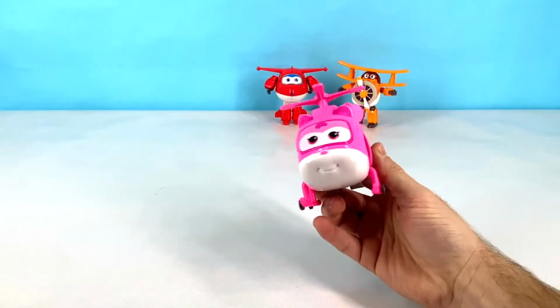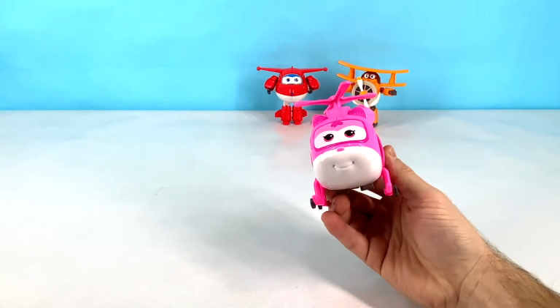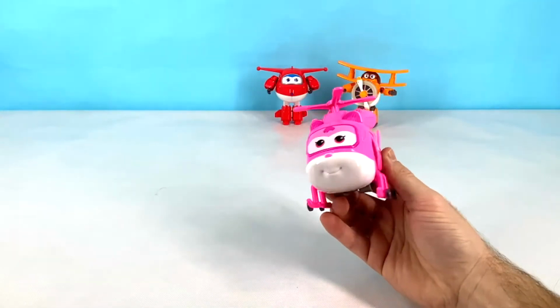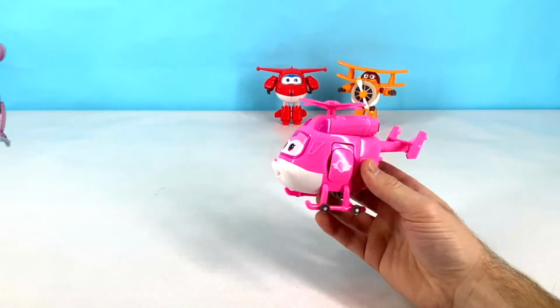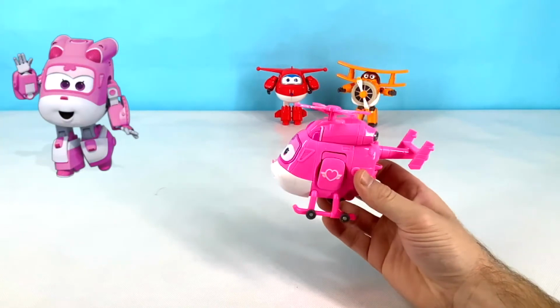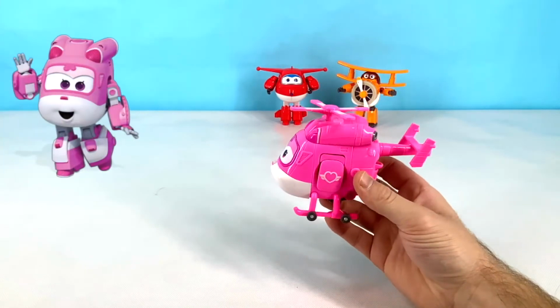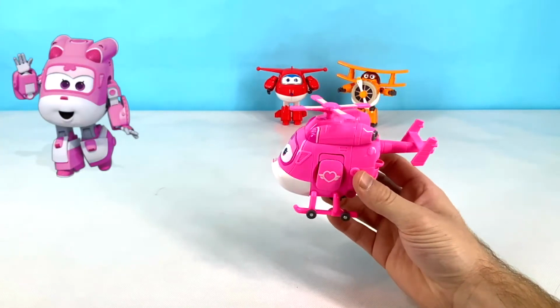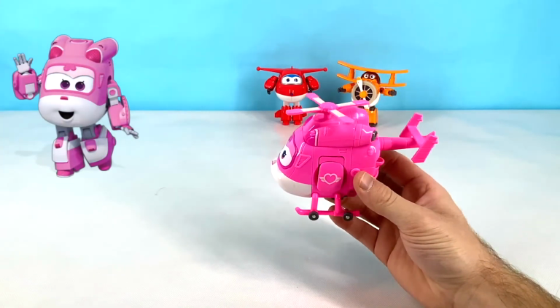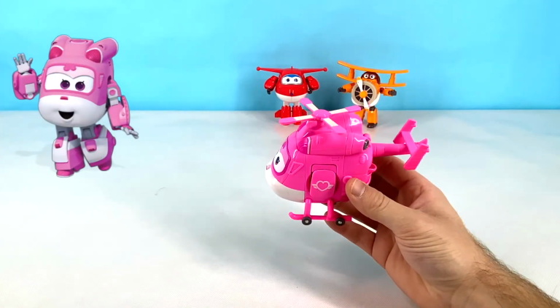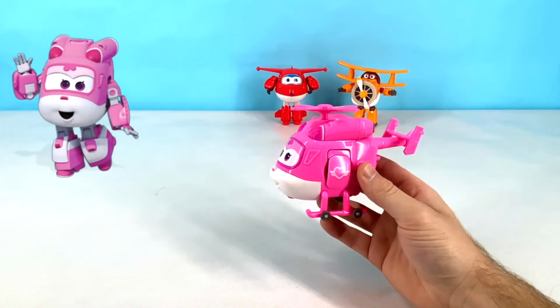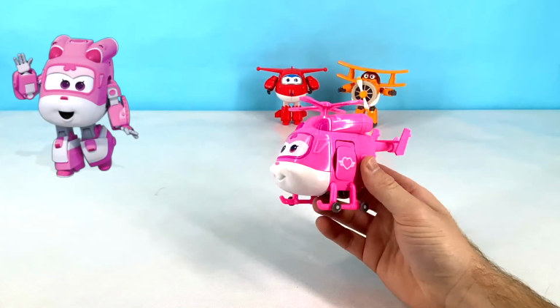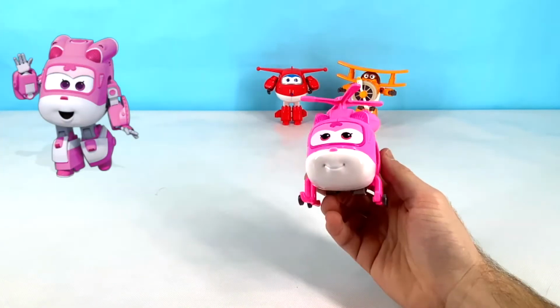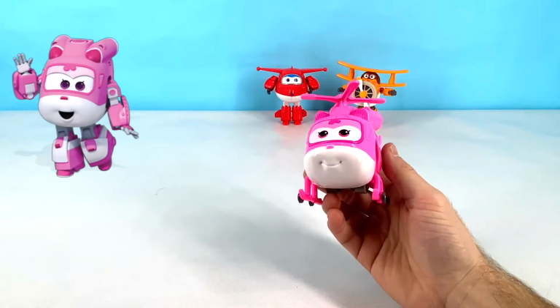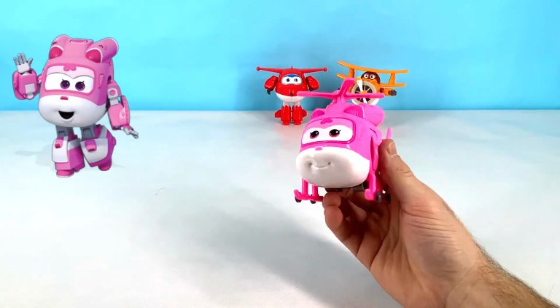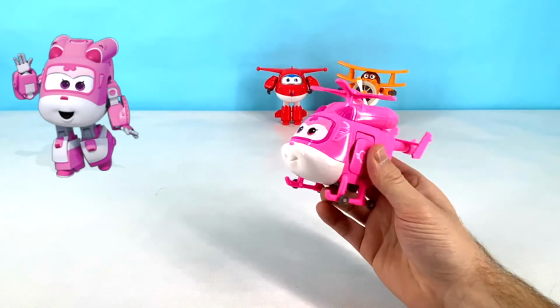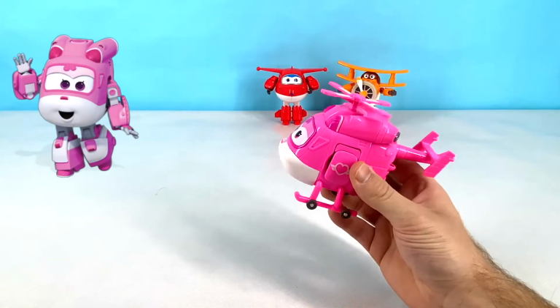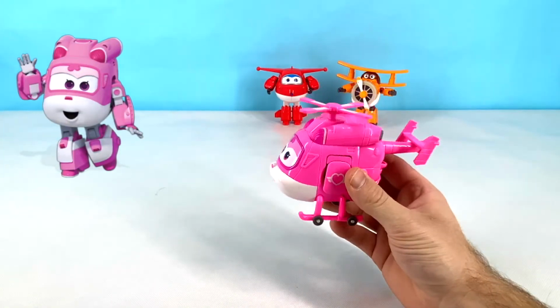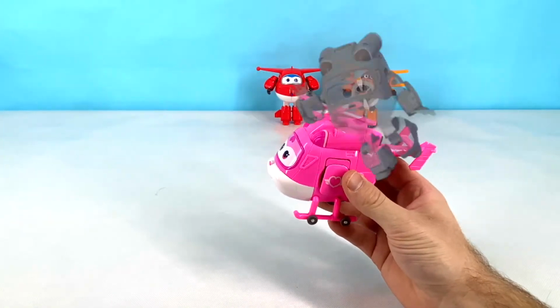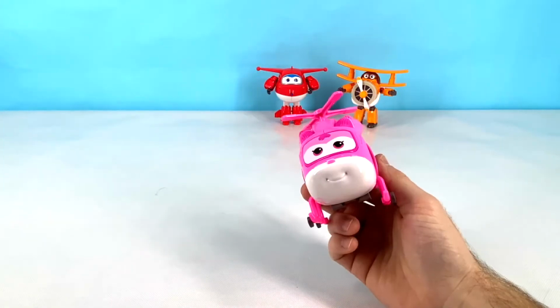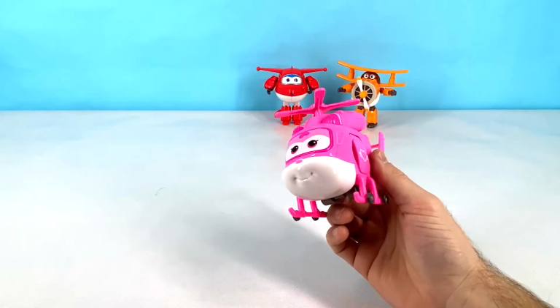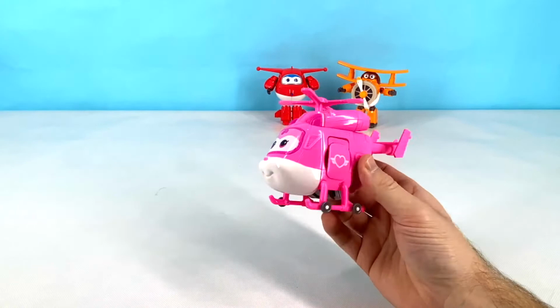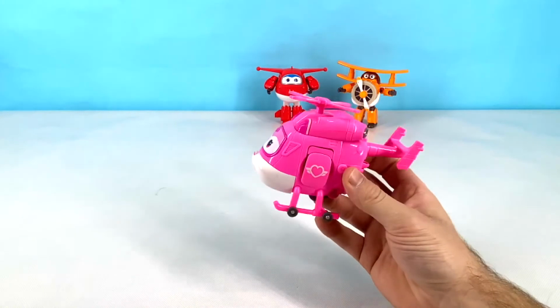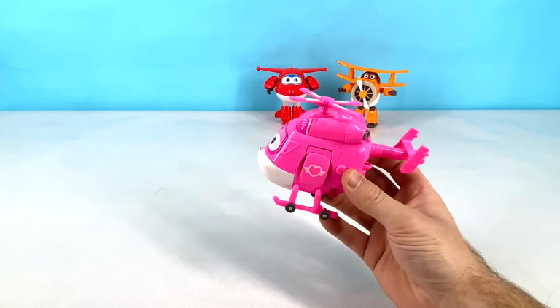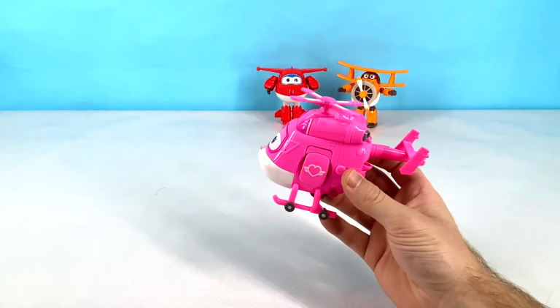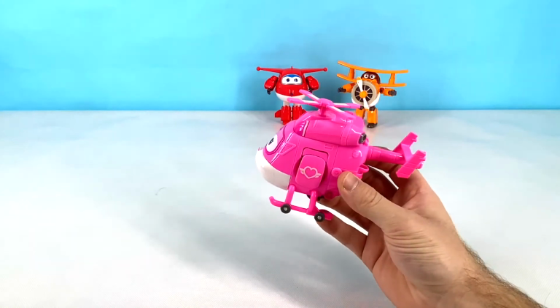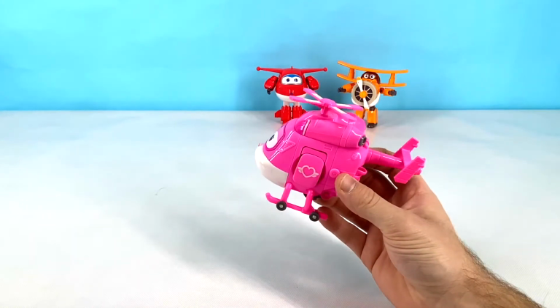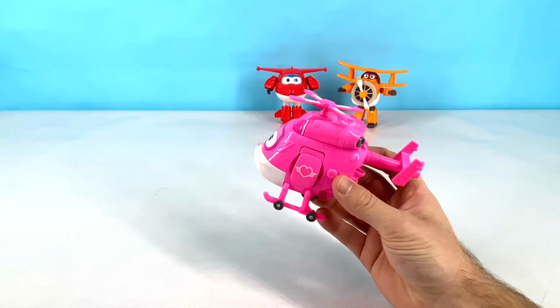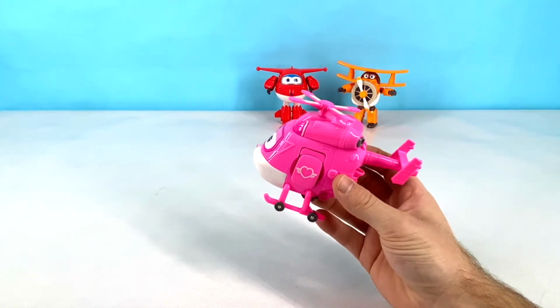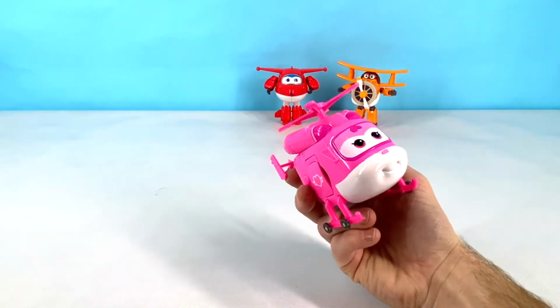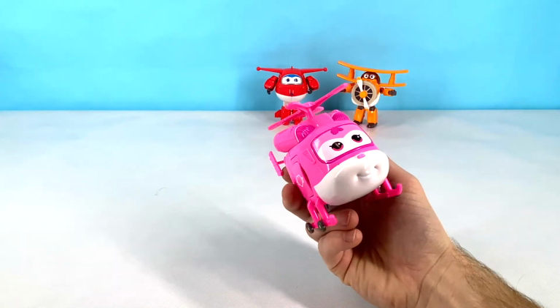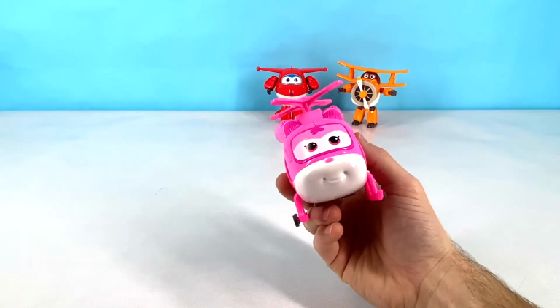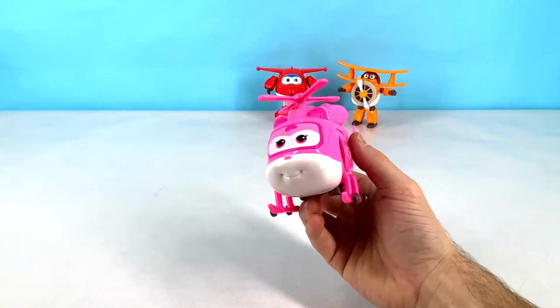This is Dizzy. Dizzy is a pink helicopter. Dizzy is one of Jet's best friends and likes to provide medical help when Jet needs it. Let's transform Dizzy now!